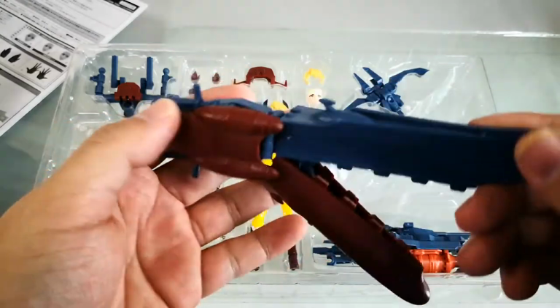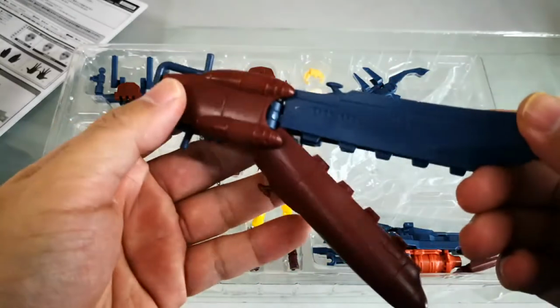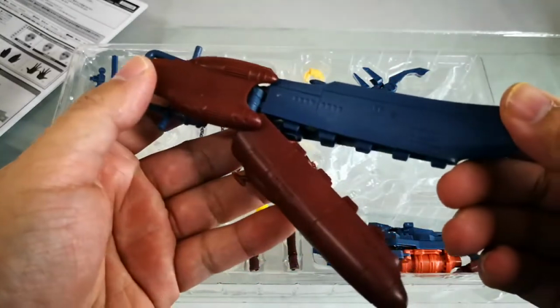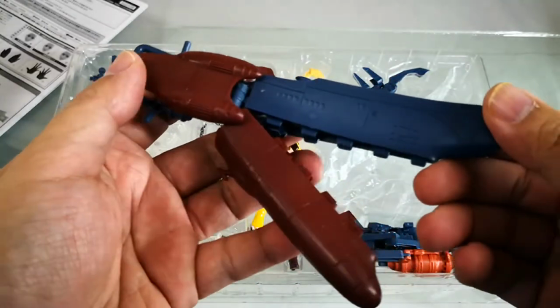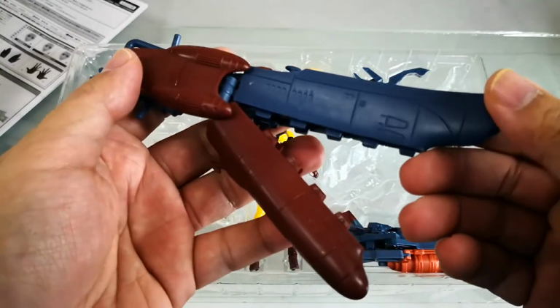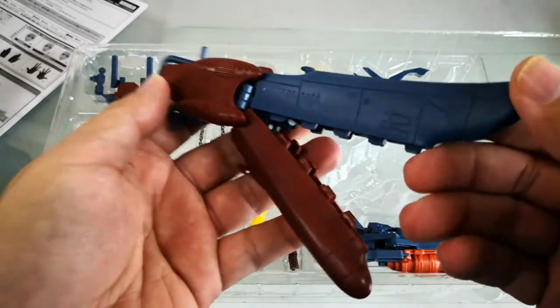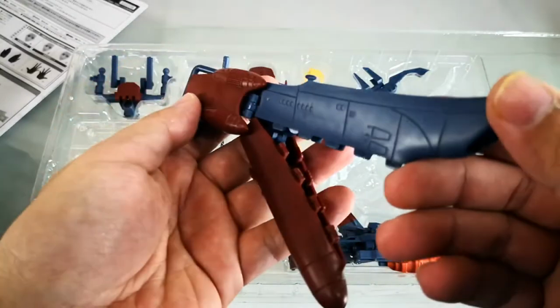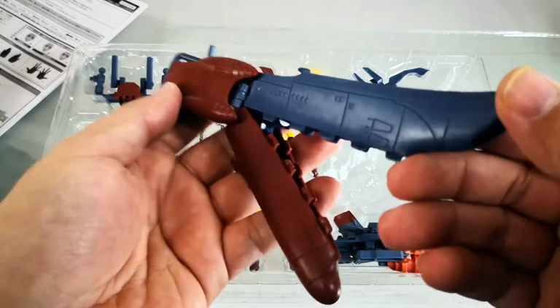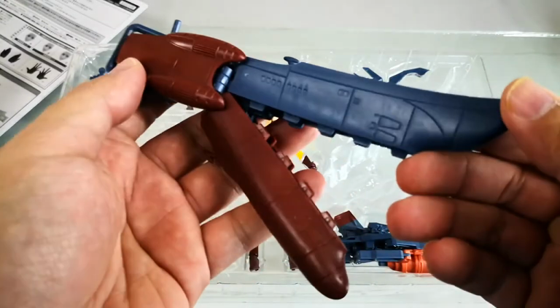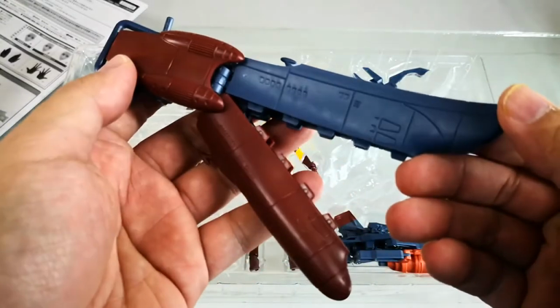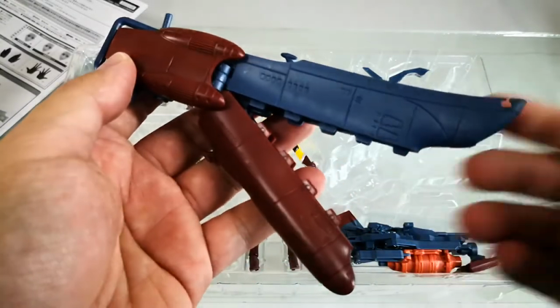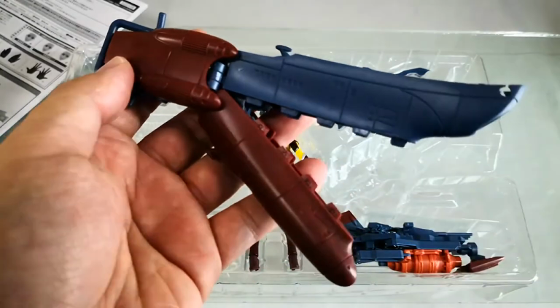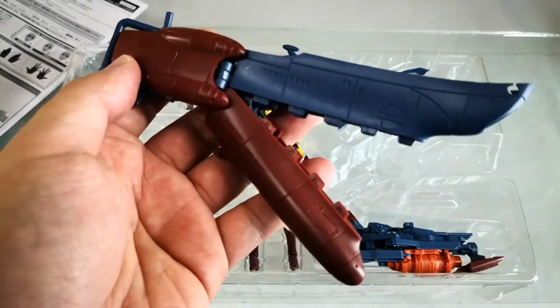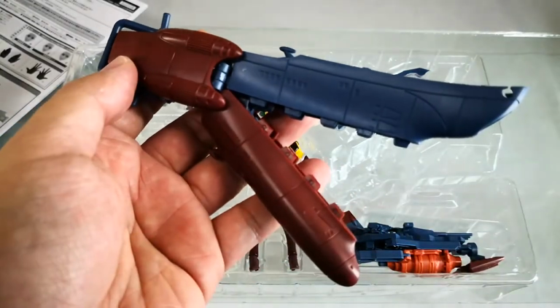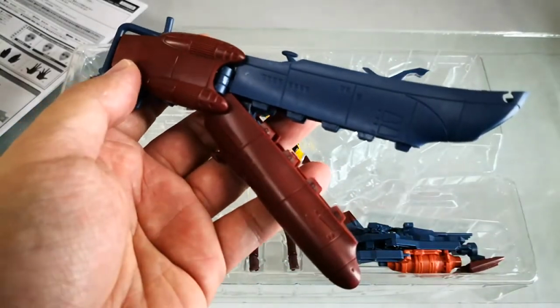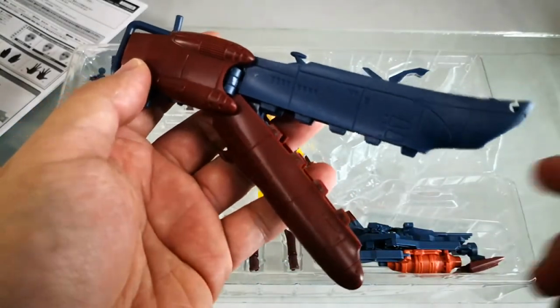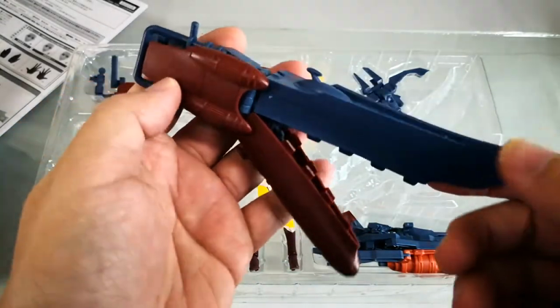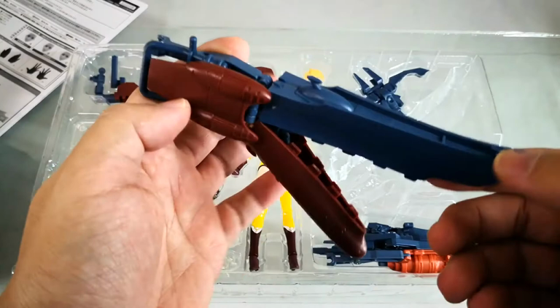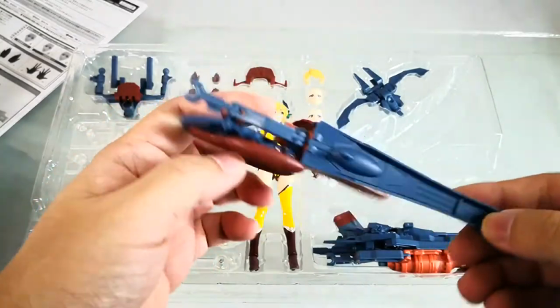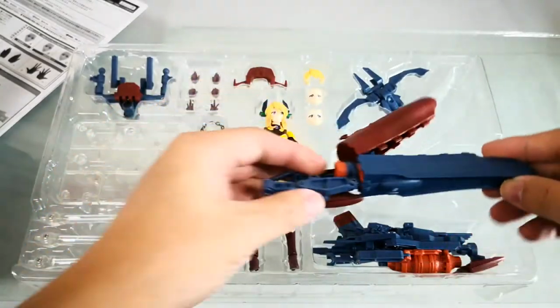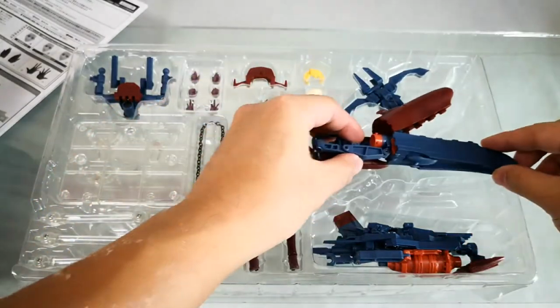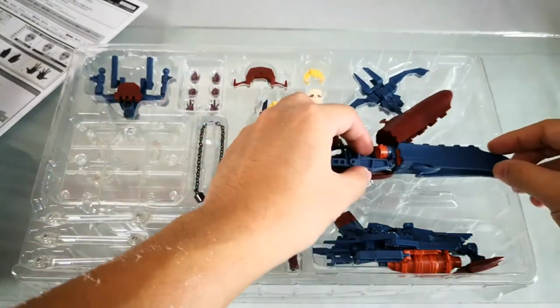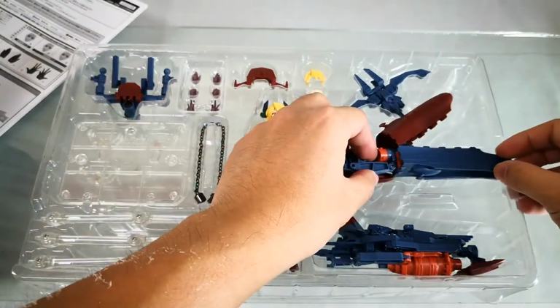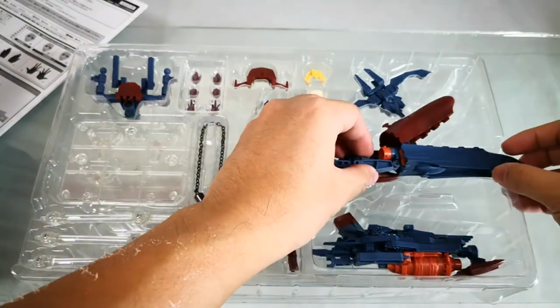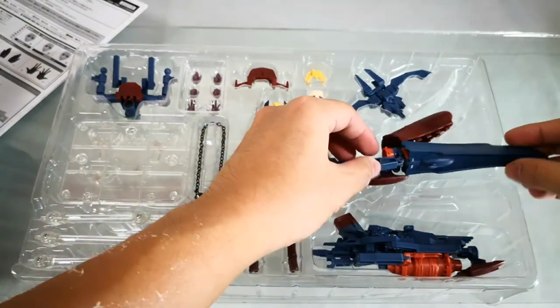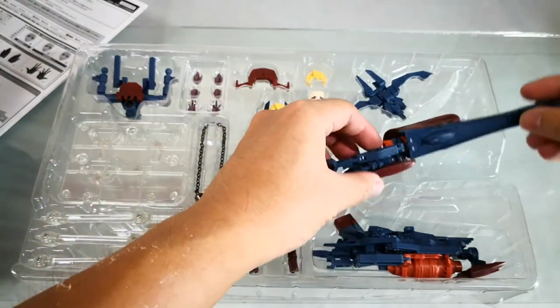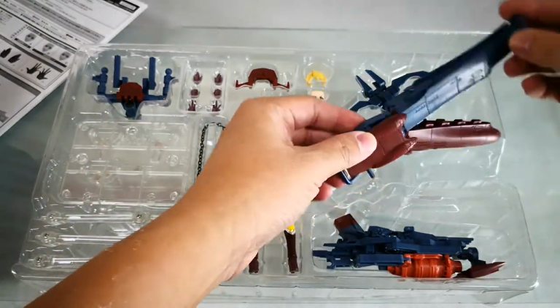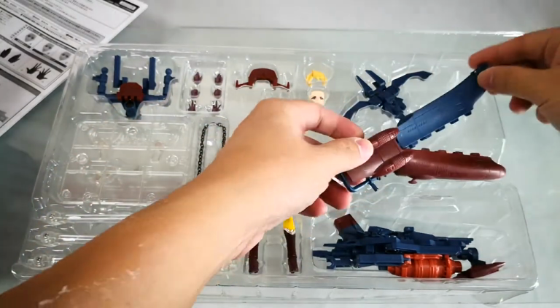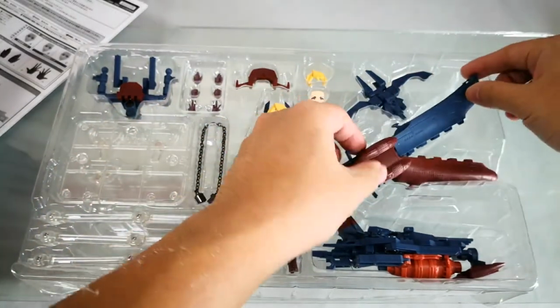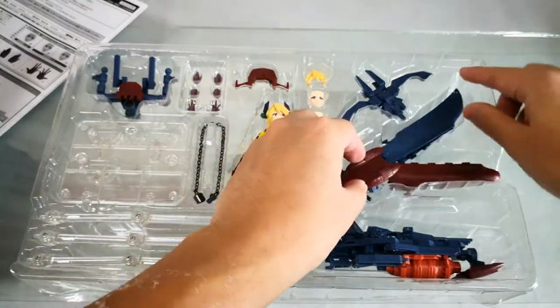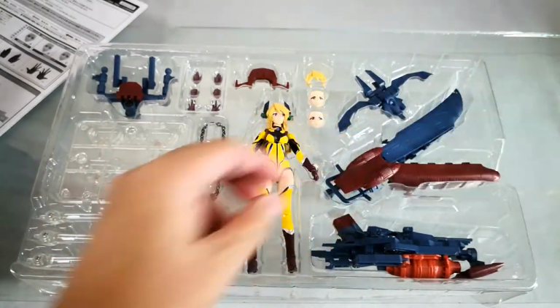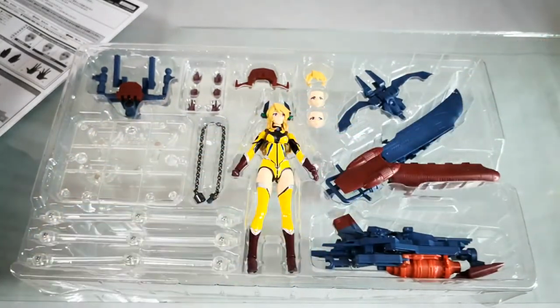We'll have this sample on display at Great Toys Veramall Greenhouse branch. I'm Alvin Lim of GreatToysOnline.com. Thank you very much for checking out this unboxing video.